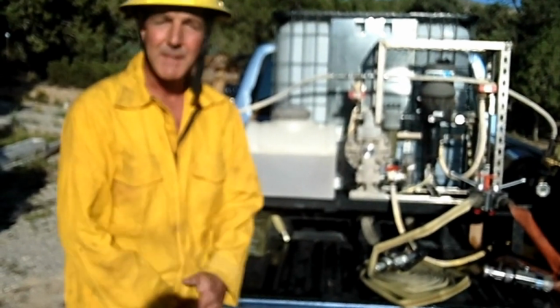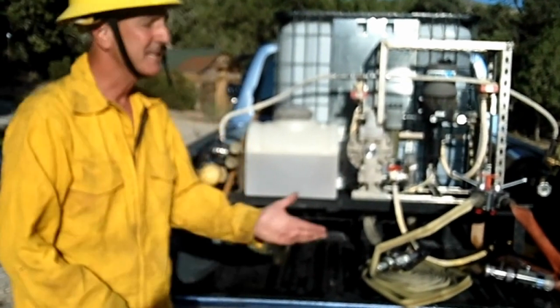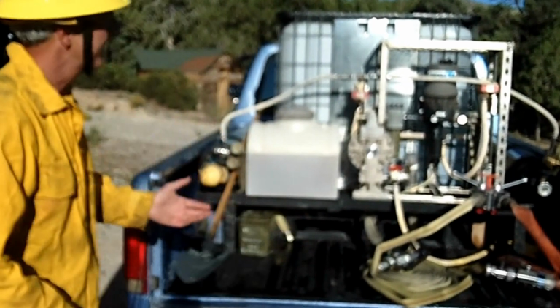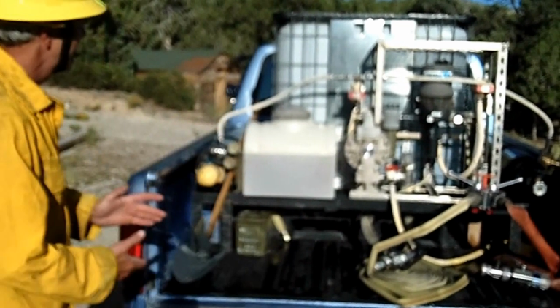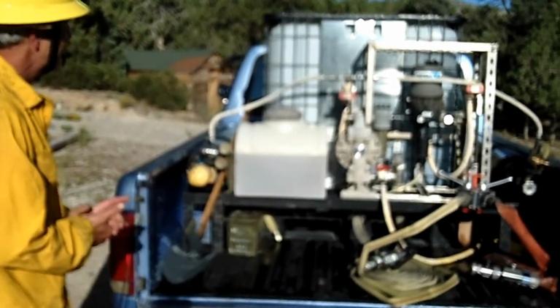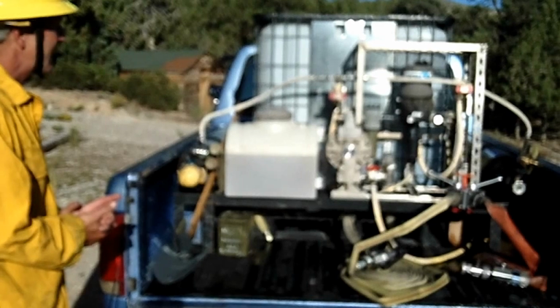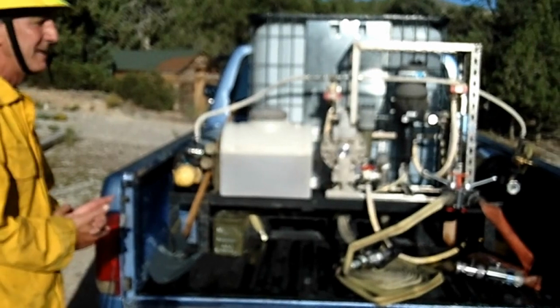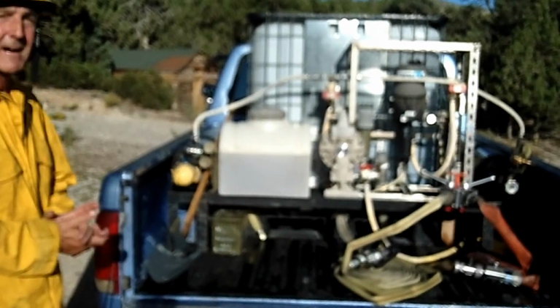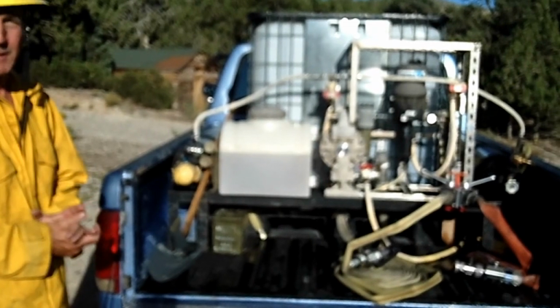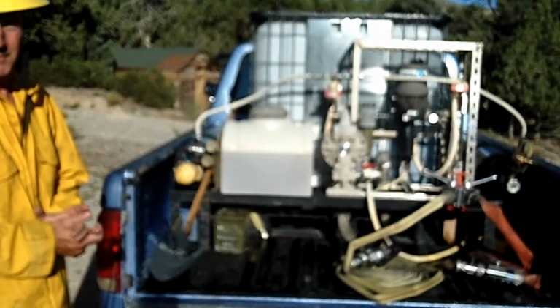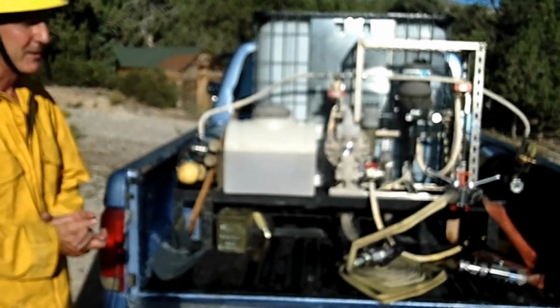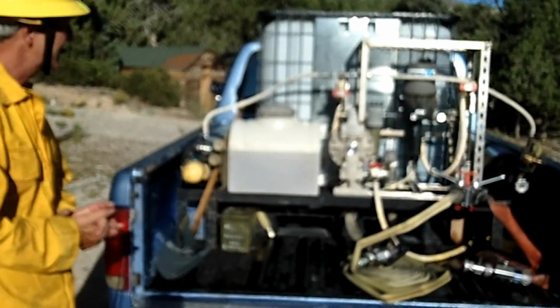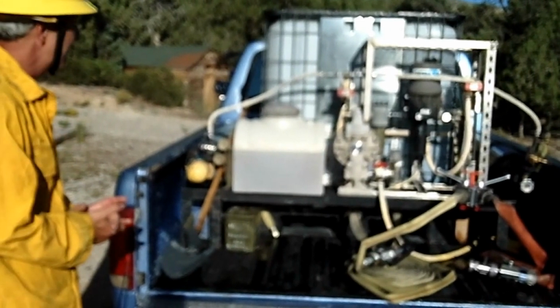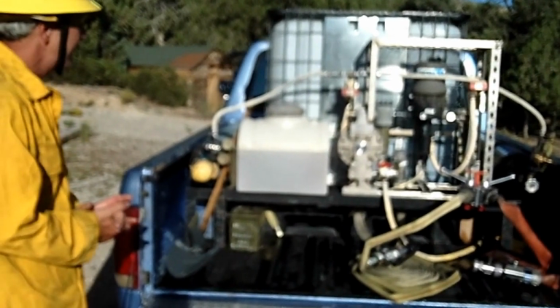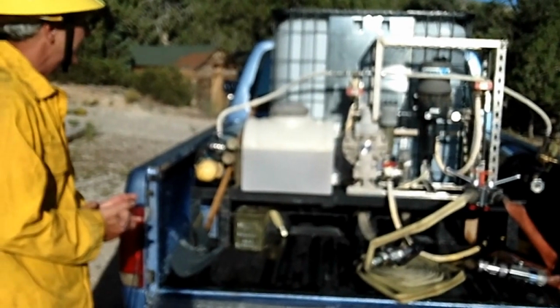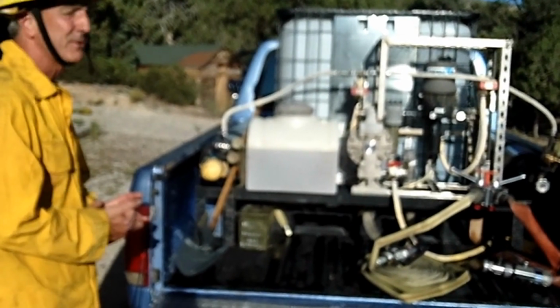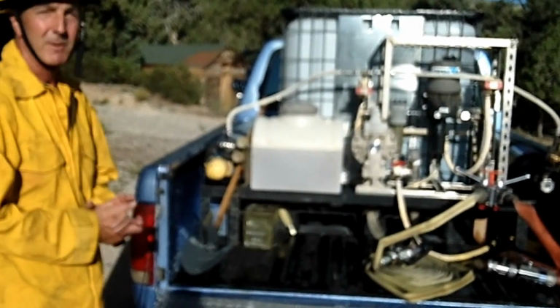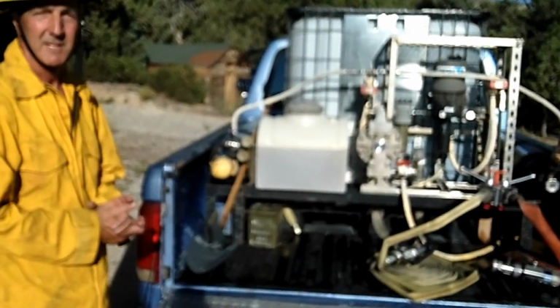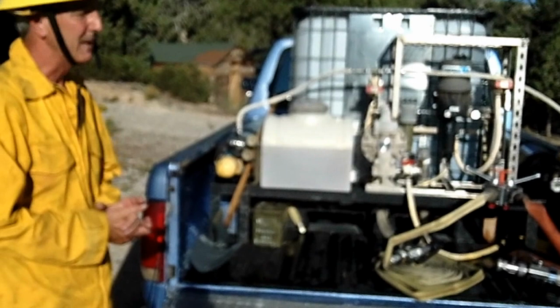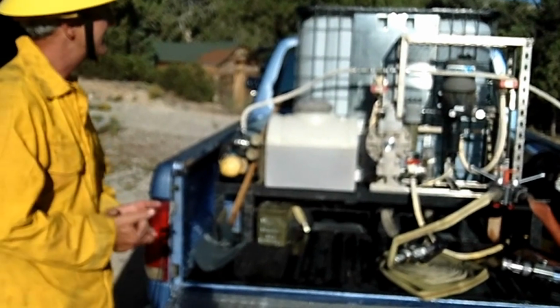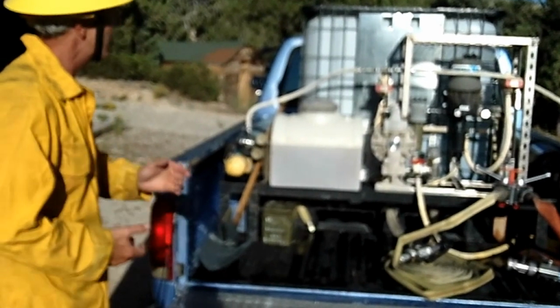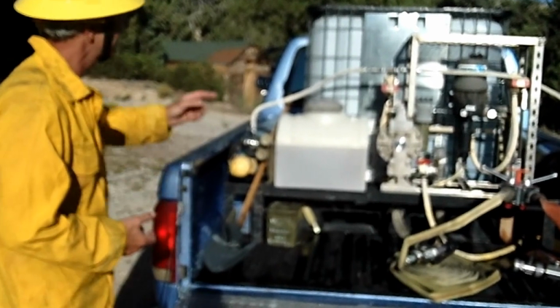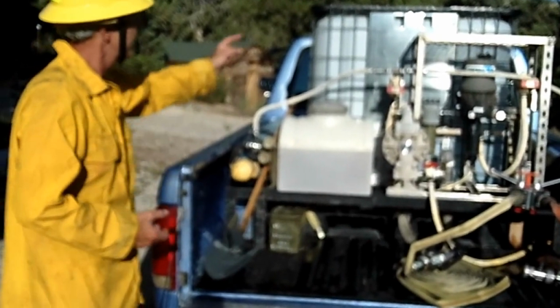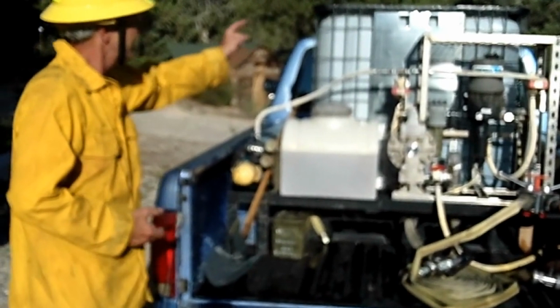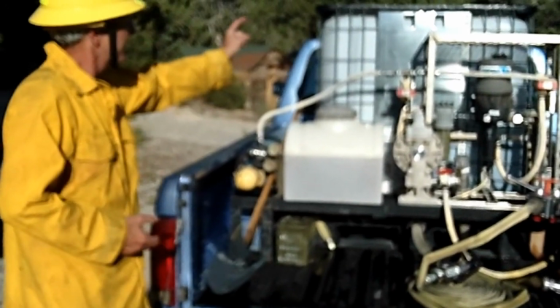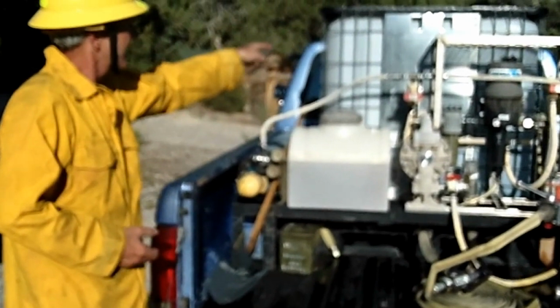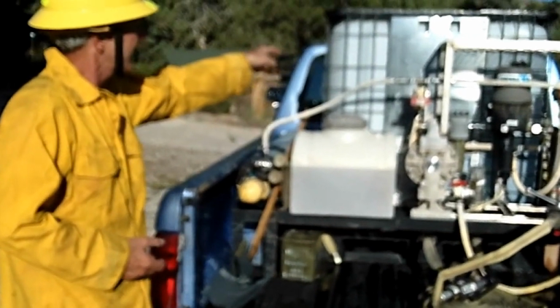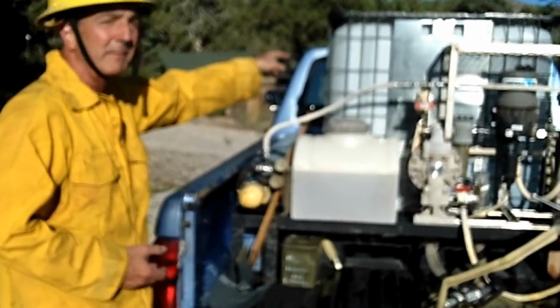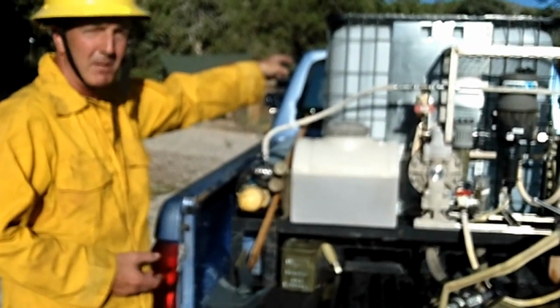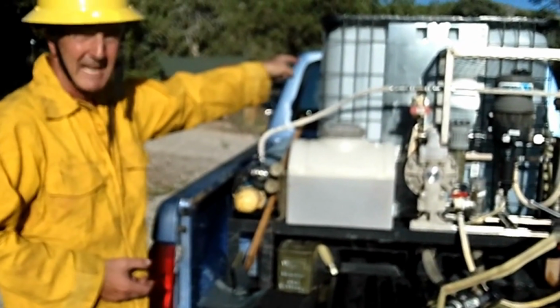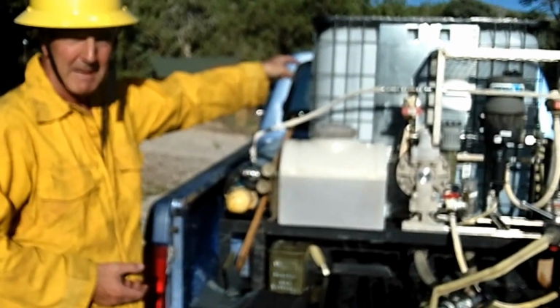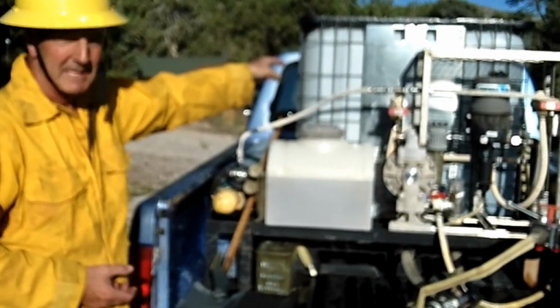This system was designed to be firefighter-proof as much as possible. It's a very simple, straightforward system. We utilize water from an intermediate bulk container, an IBC.